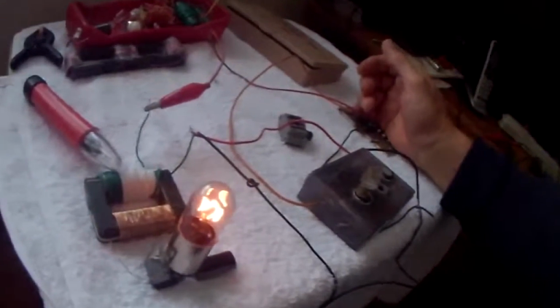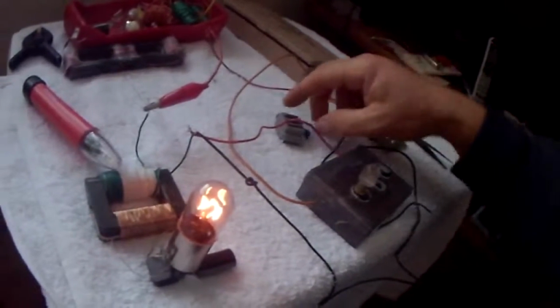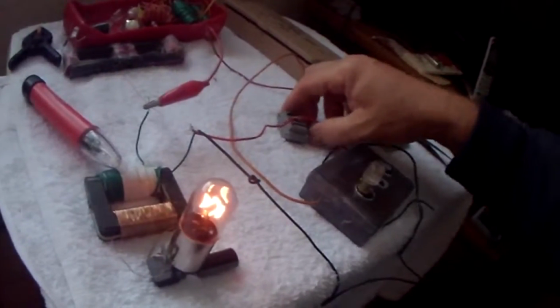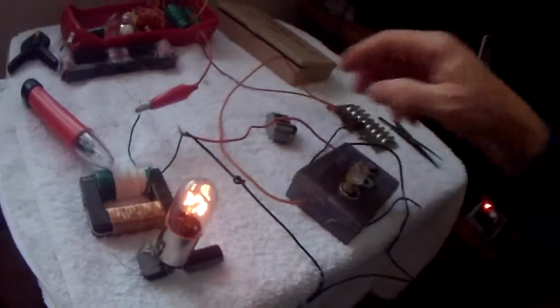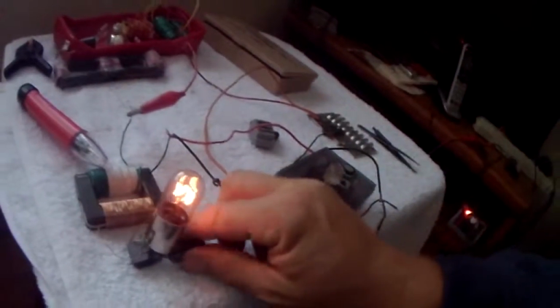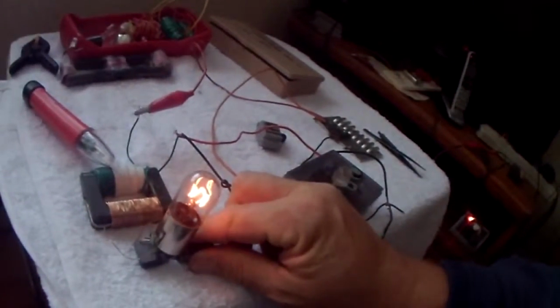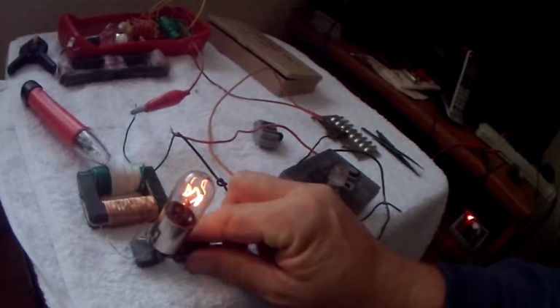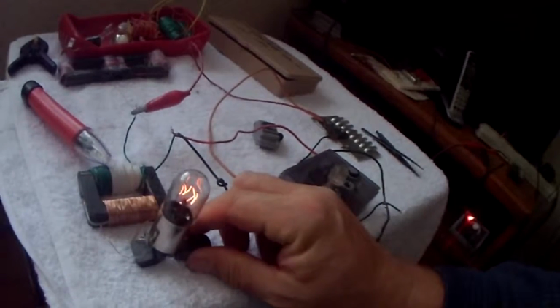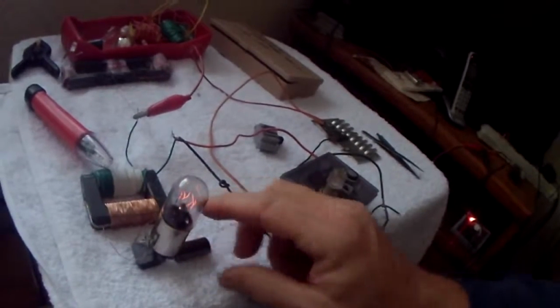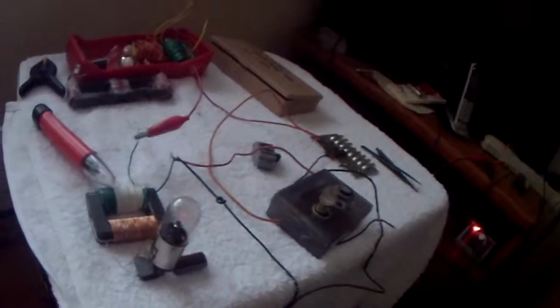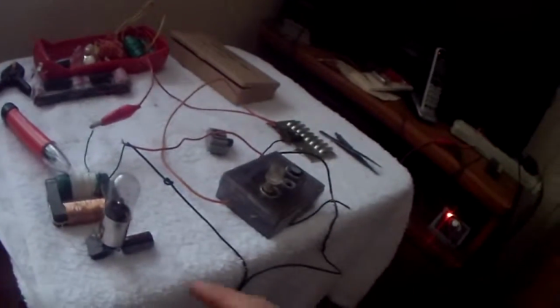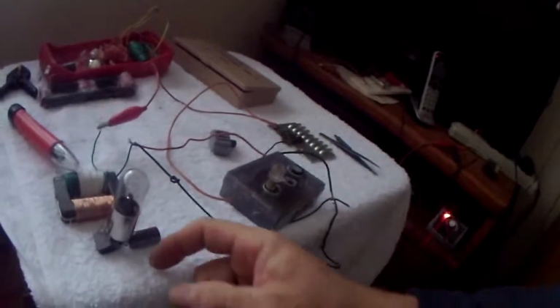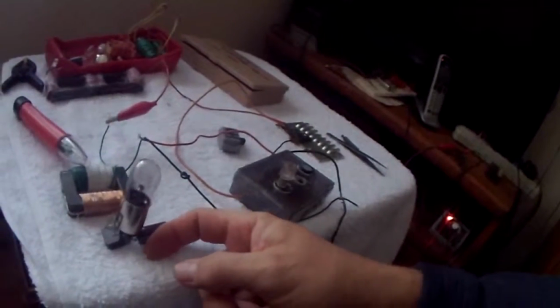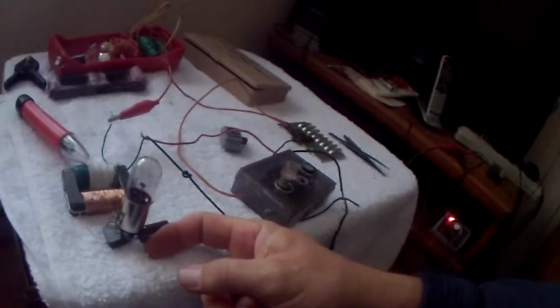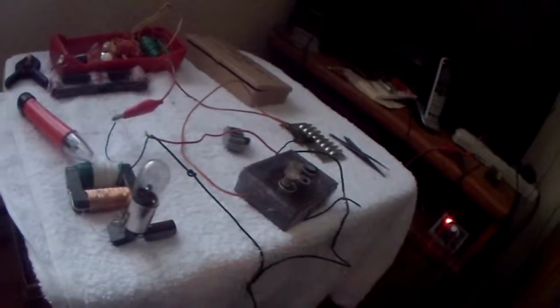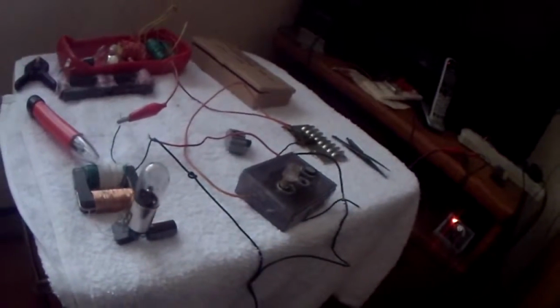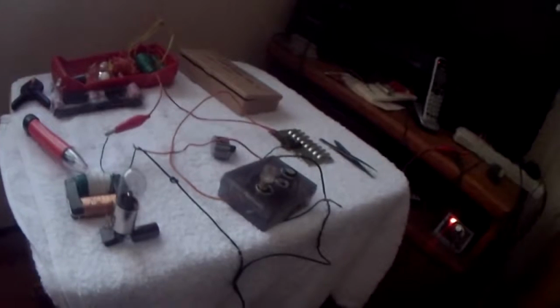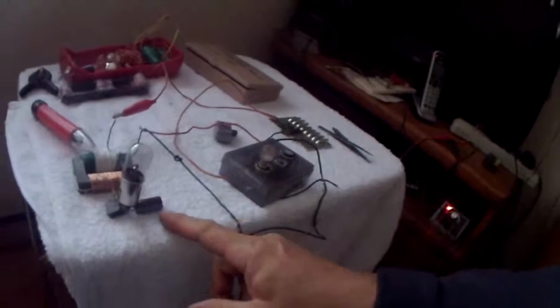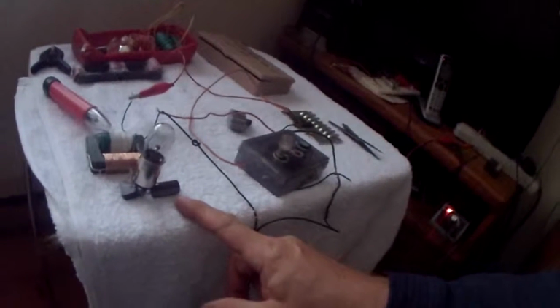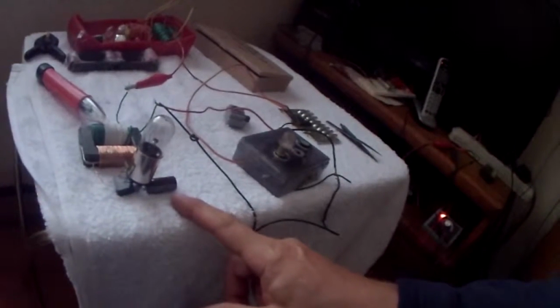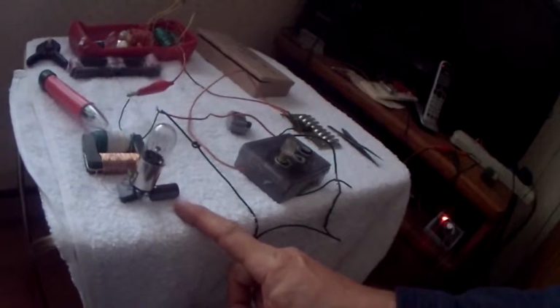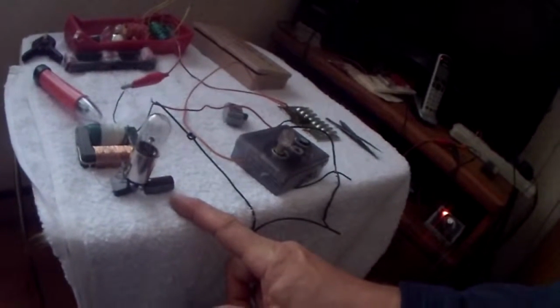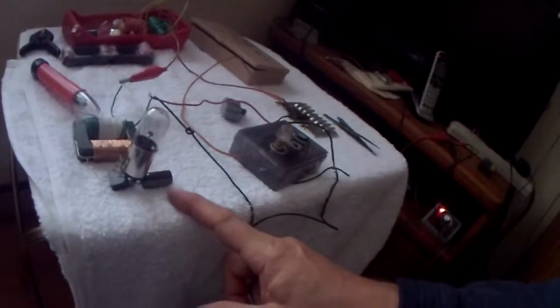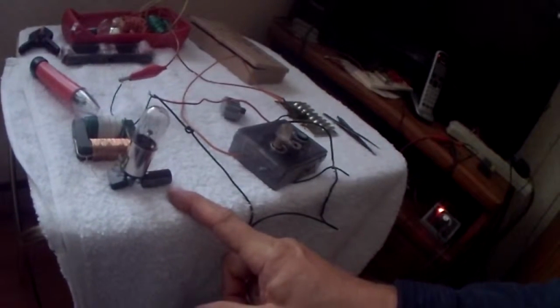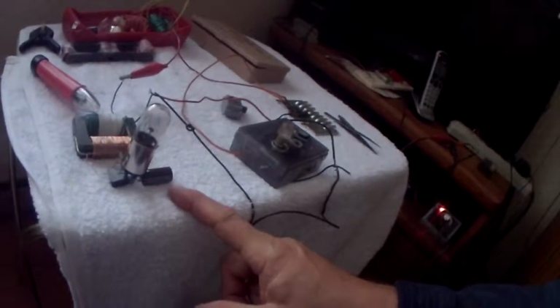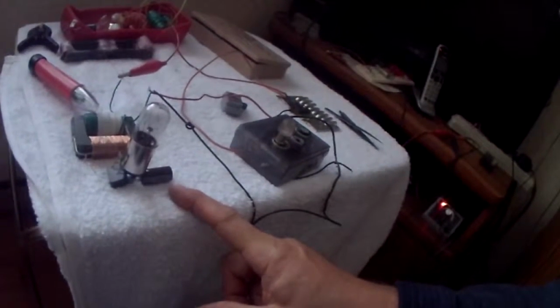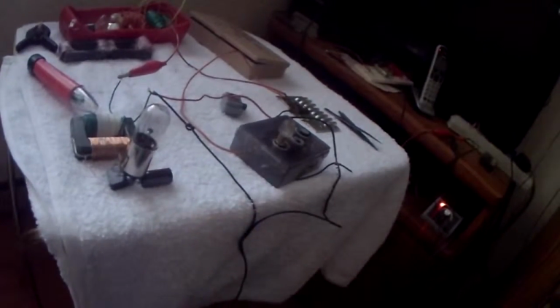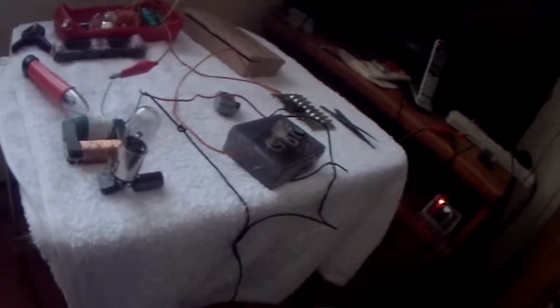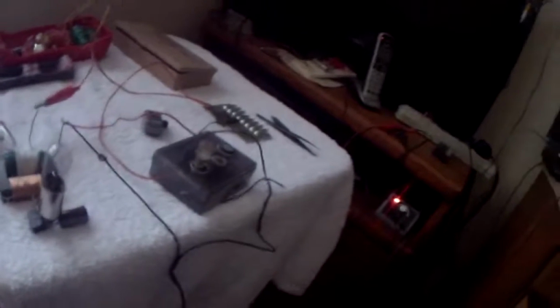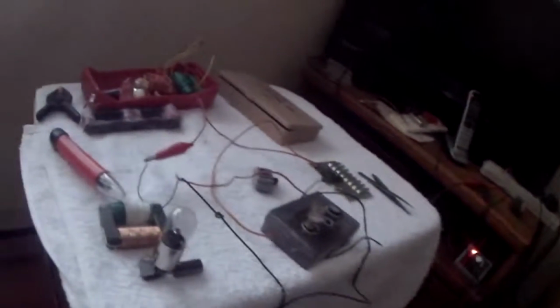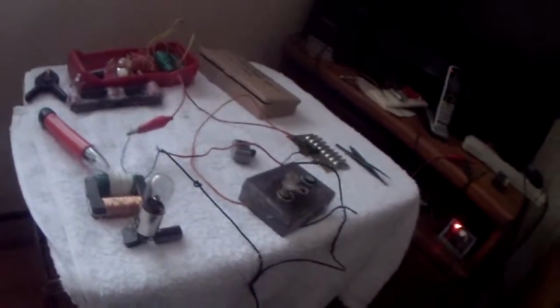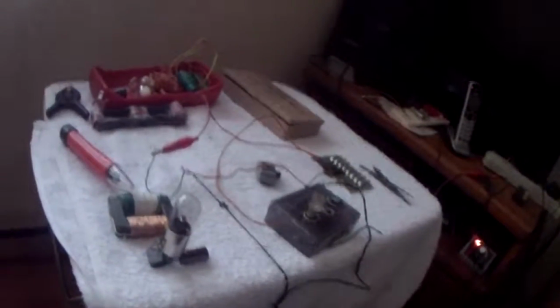I smell something cooking, so I'm going to turn it off — the cap is getting really hot. That's the wrong cap; the working voltage should be about 200 volts DC. And that's what I have for this project.